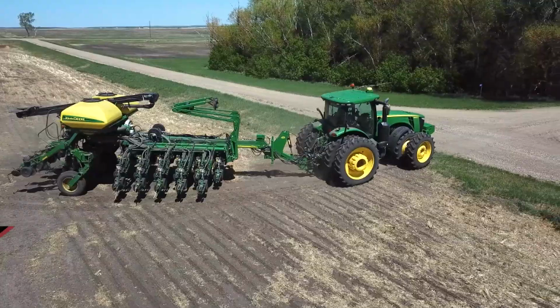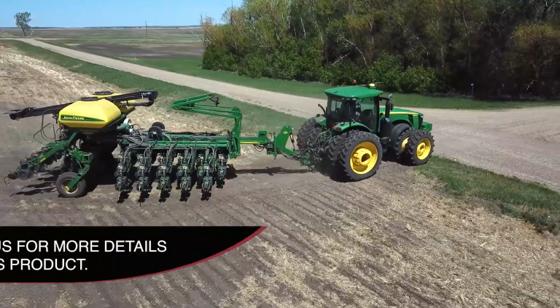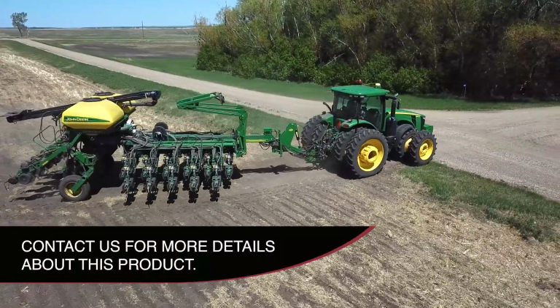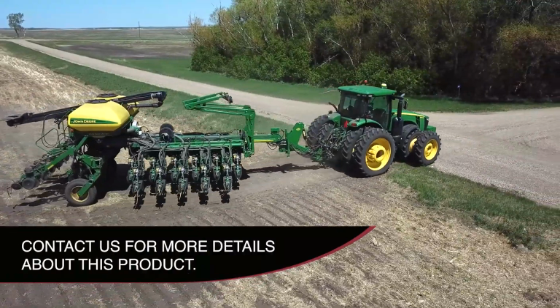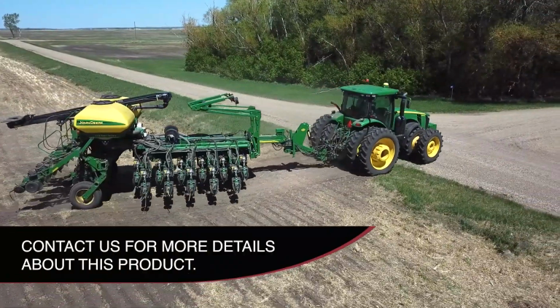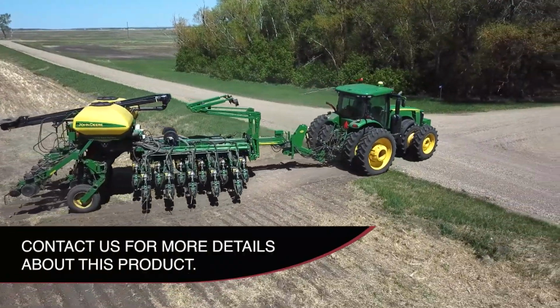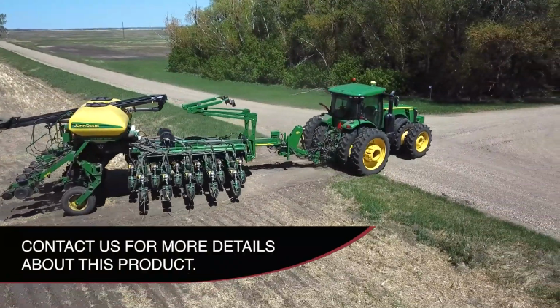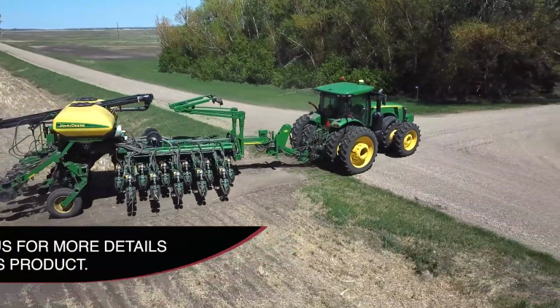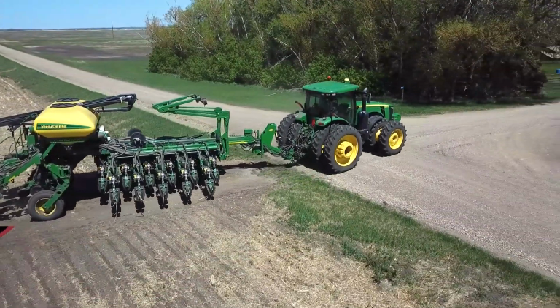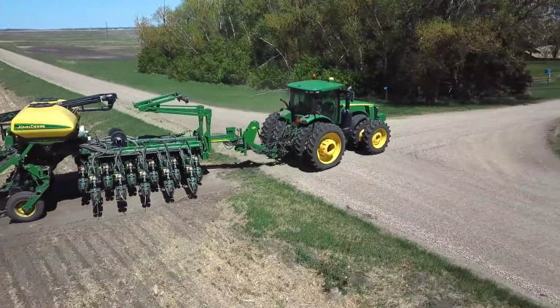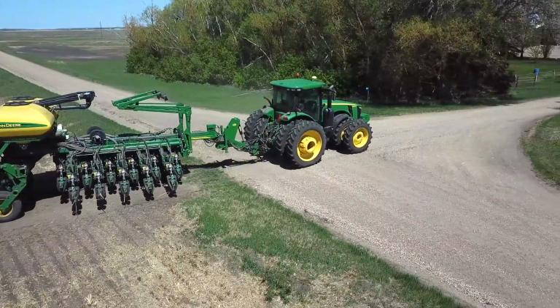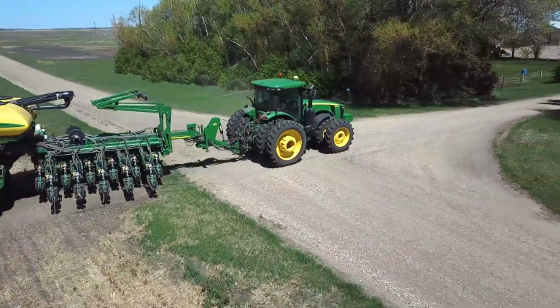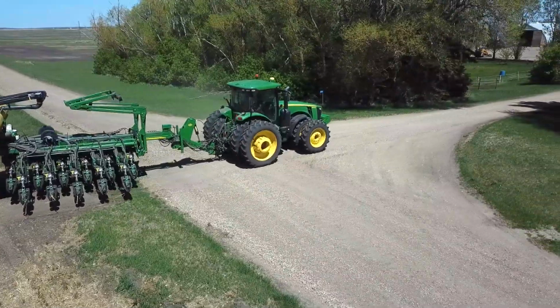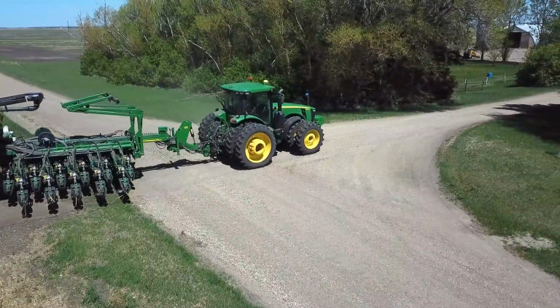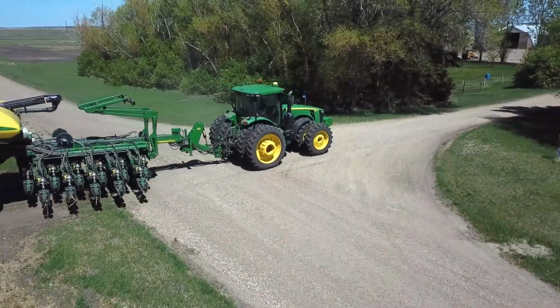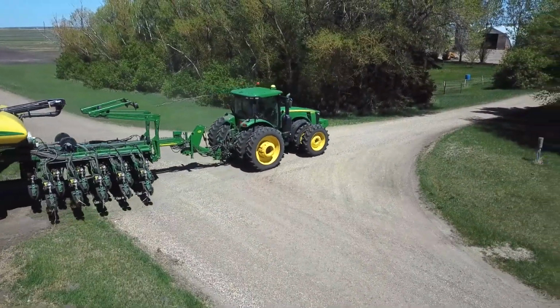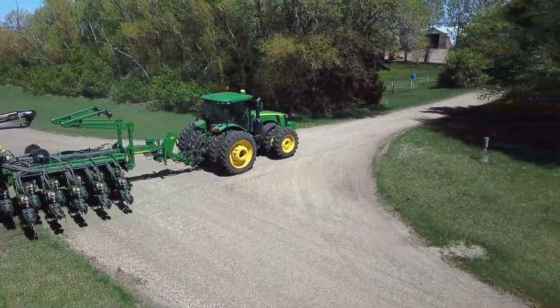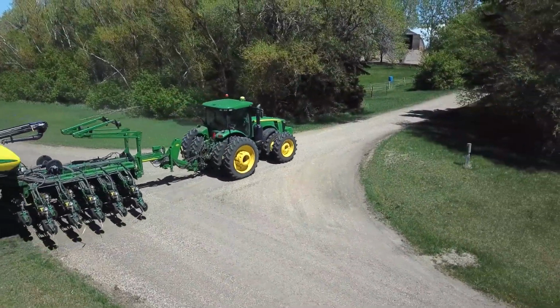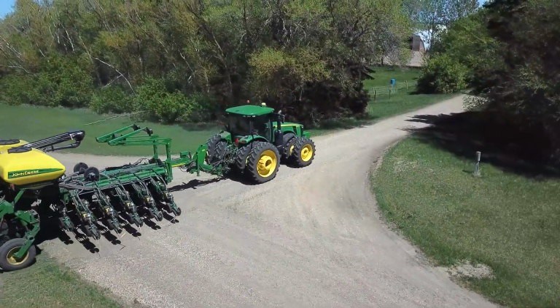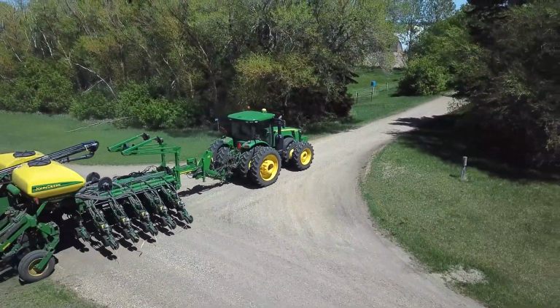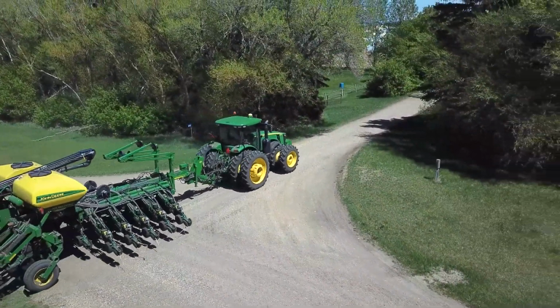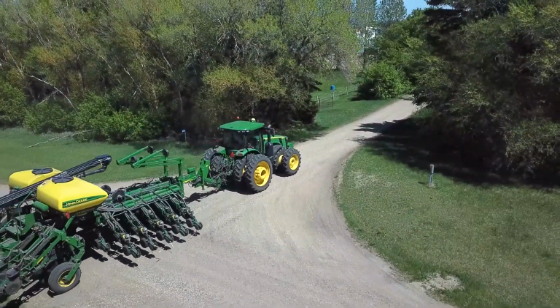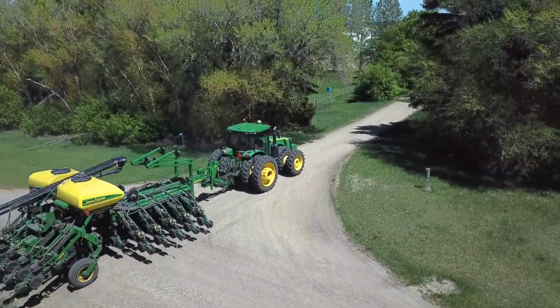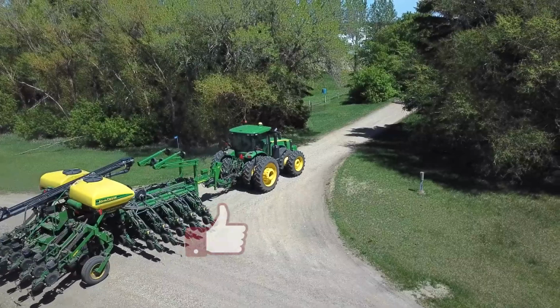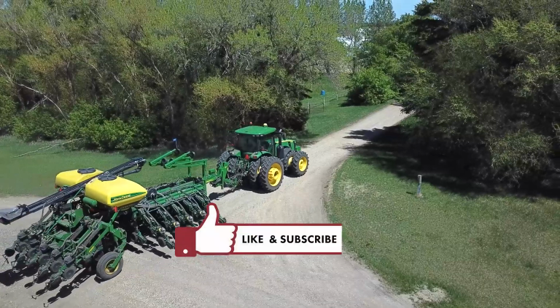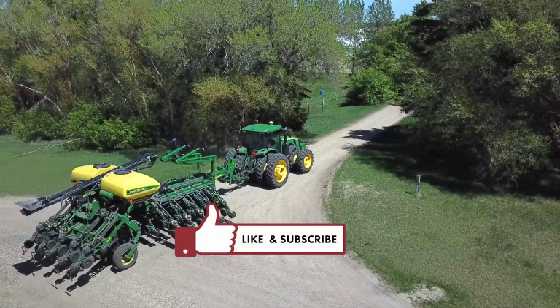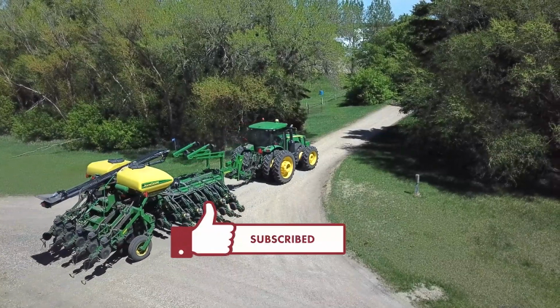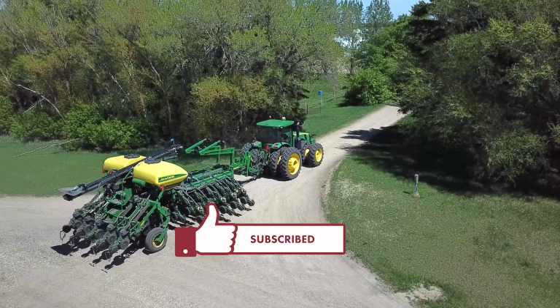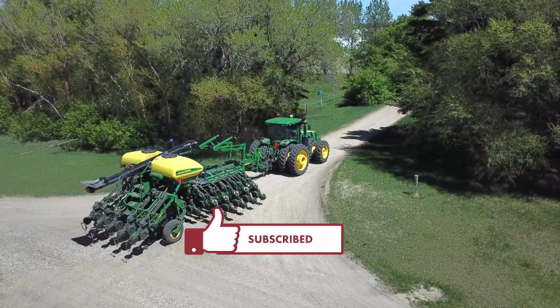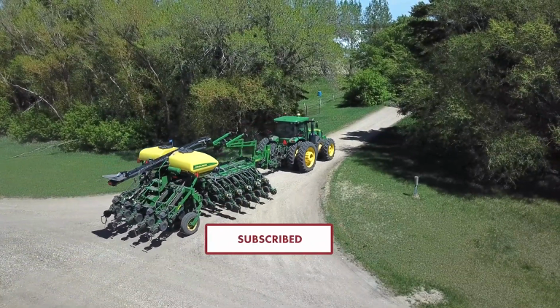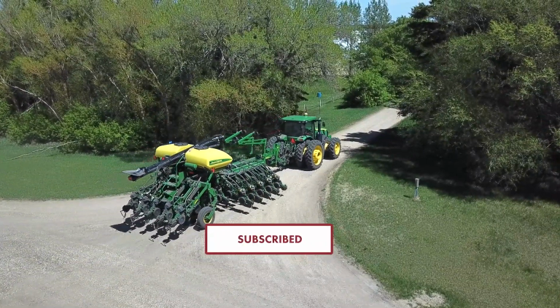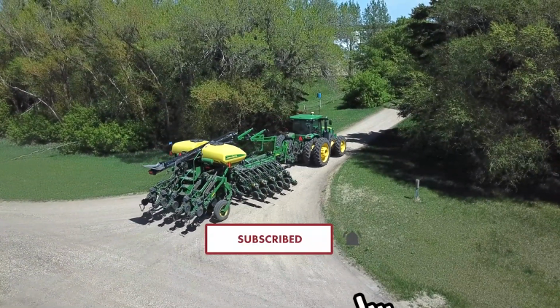For more details, contact us at 204-331-3050. Smash that like button and hit subscribe for more content.